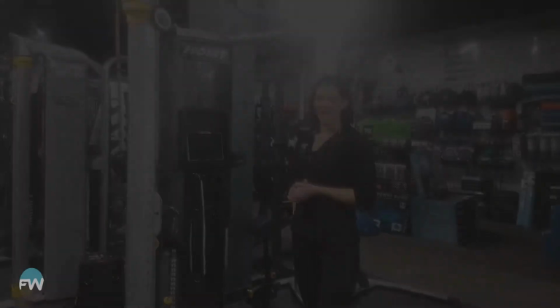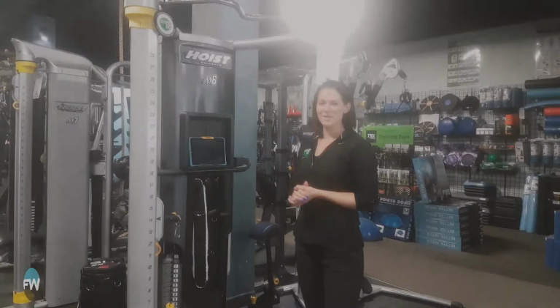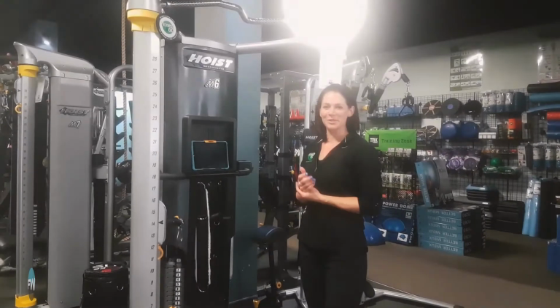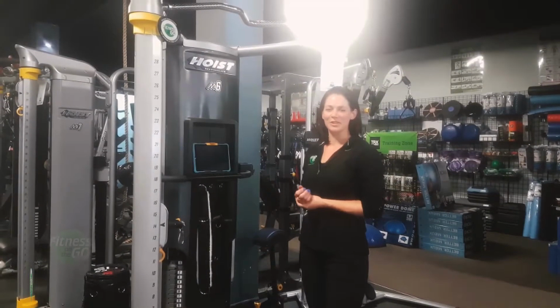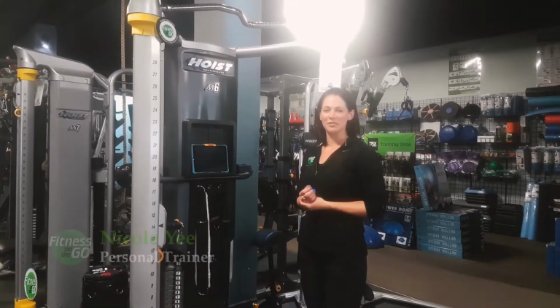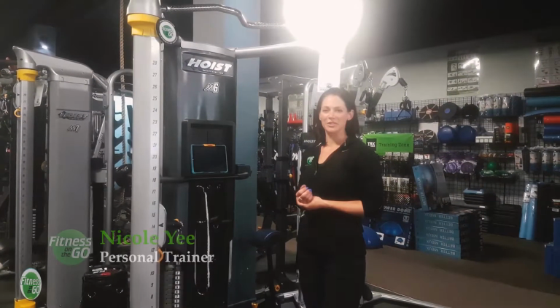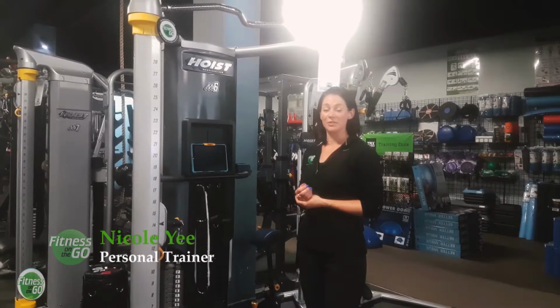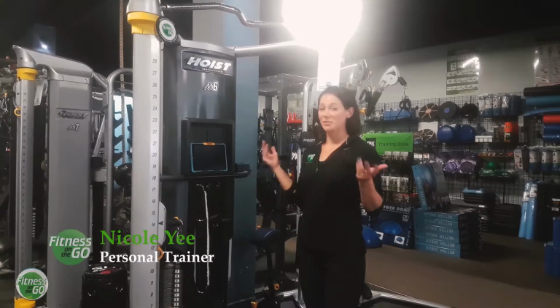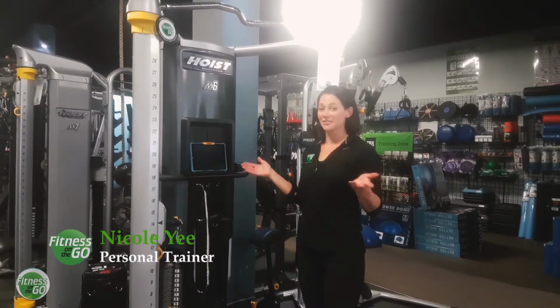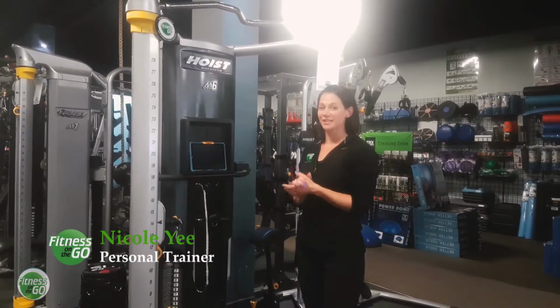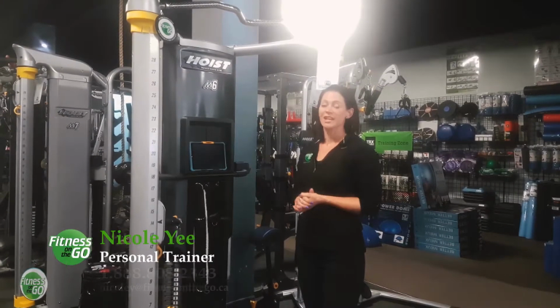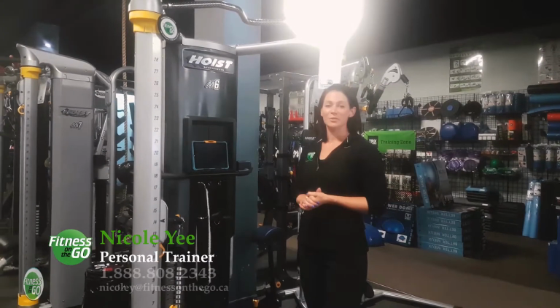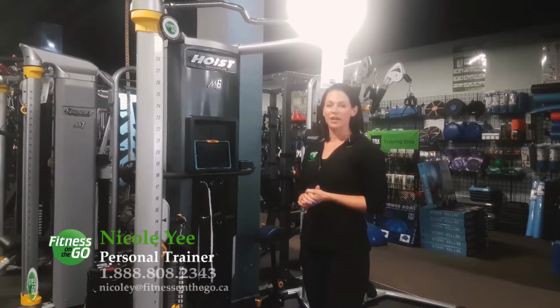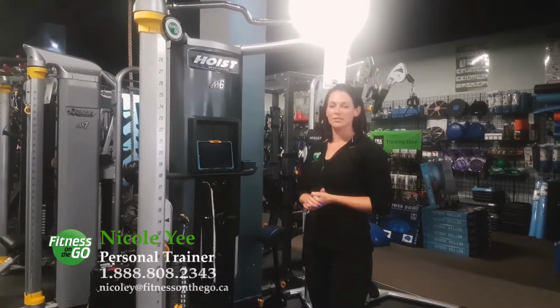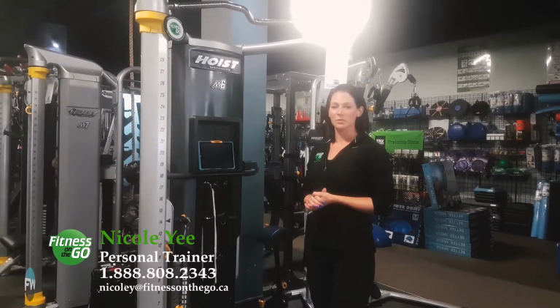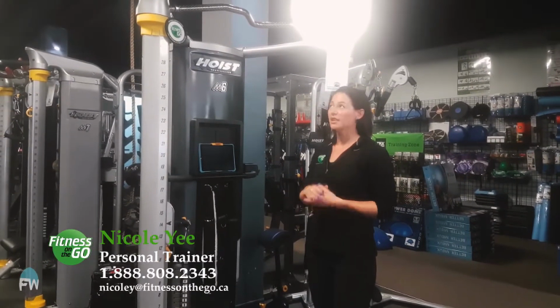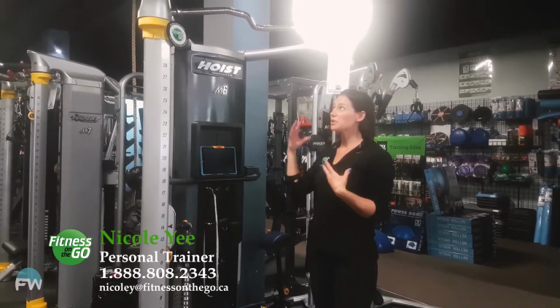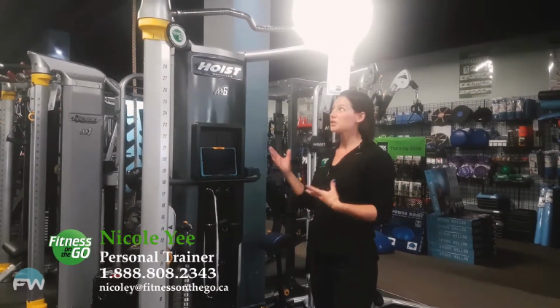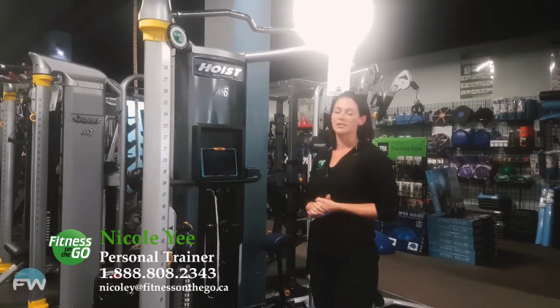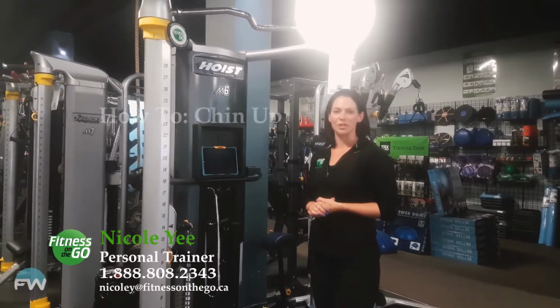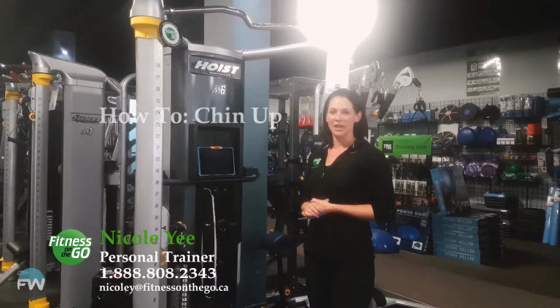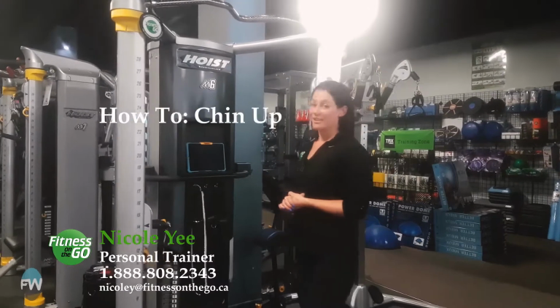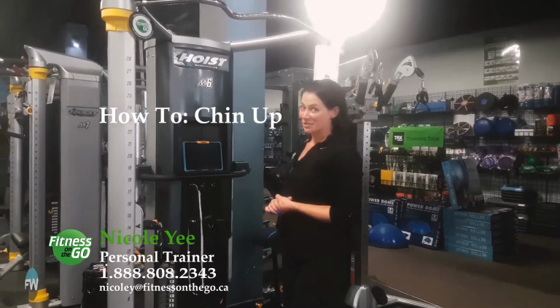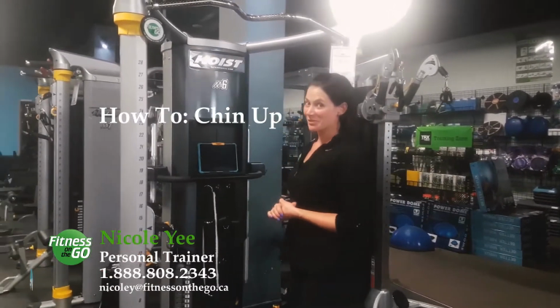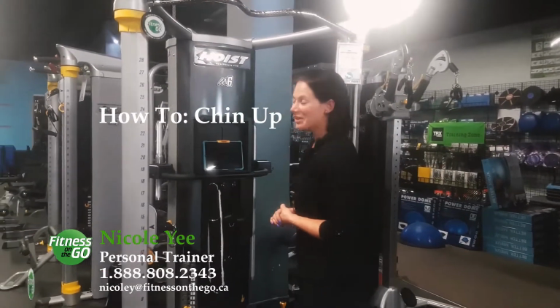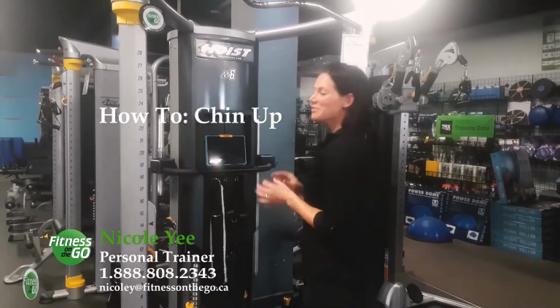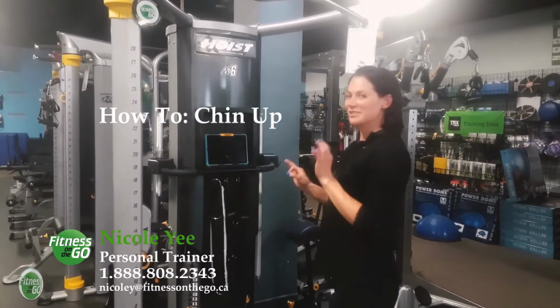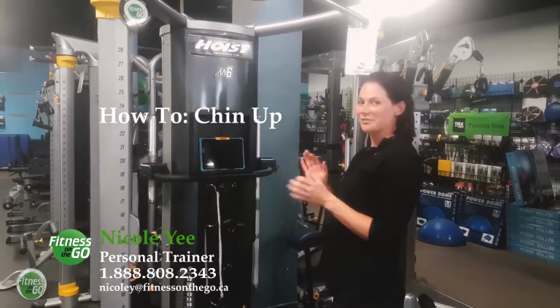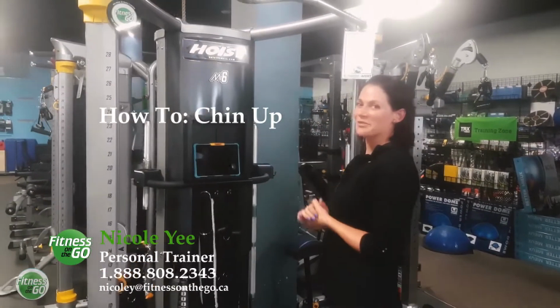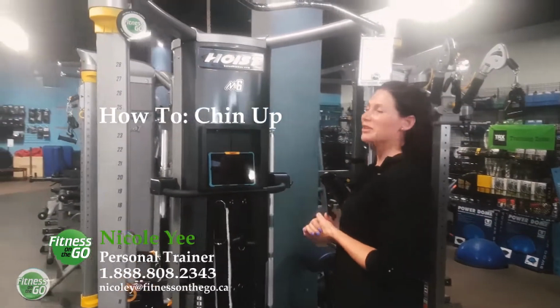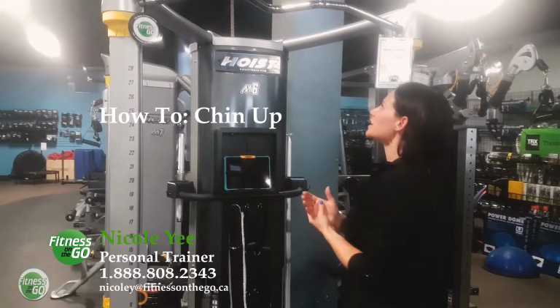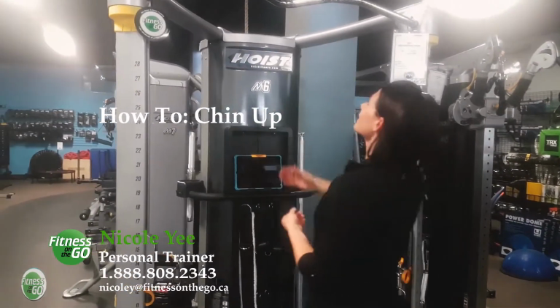Hi, my name is Nicole, and I'm with Fitness on the Go, and we deliver fitness. Today we're here at Fitness West, and I'm going to demonstrate a simple chin-up. Not so simple for a lot of you, but that's okay. We have a regression for that.